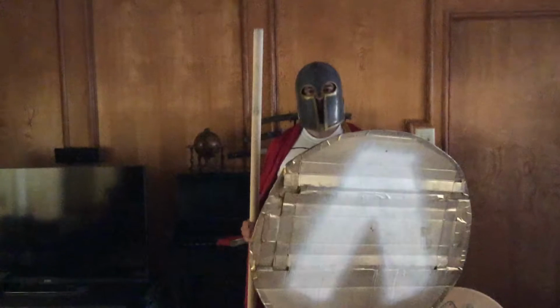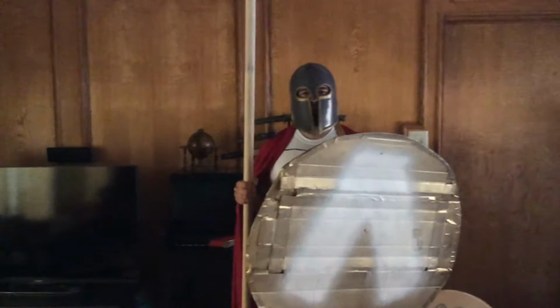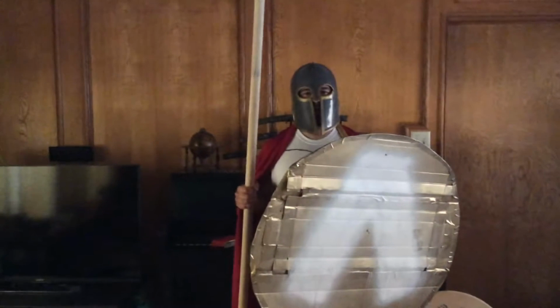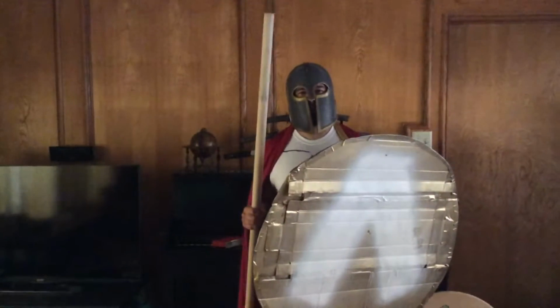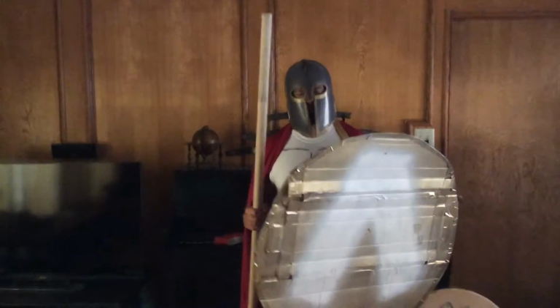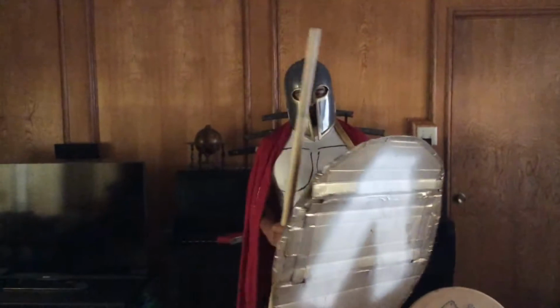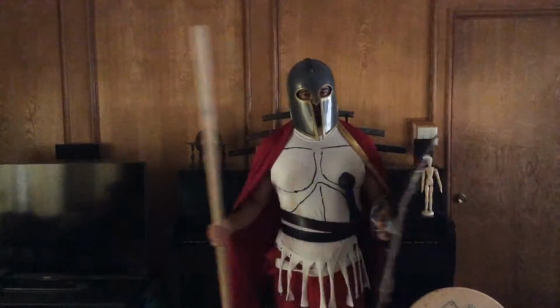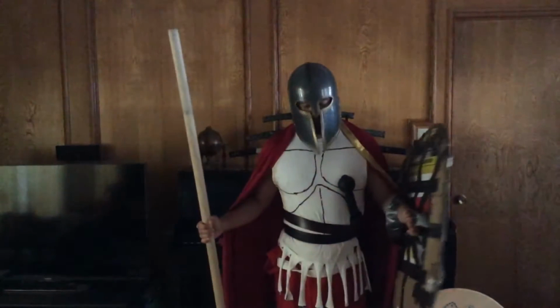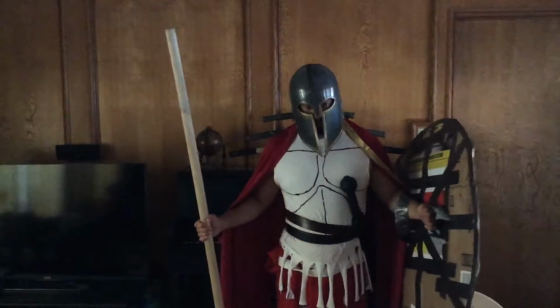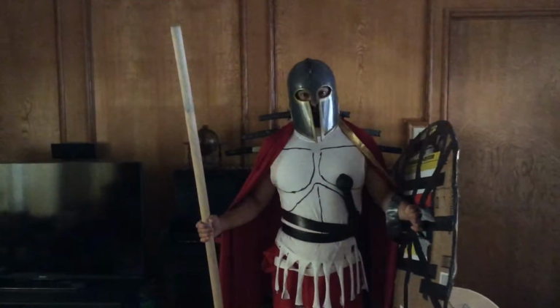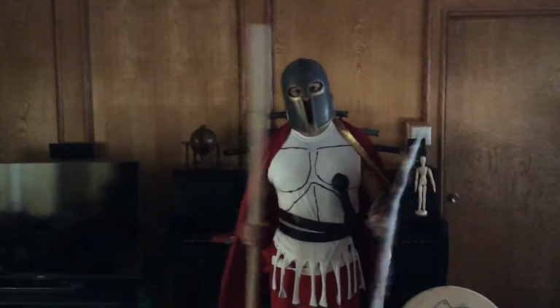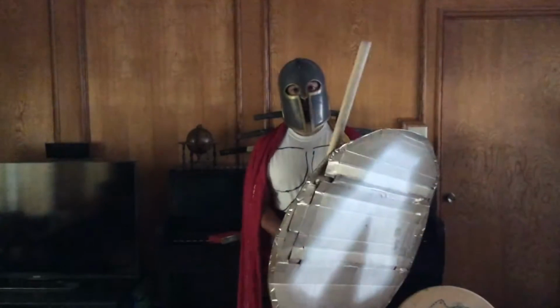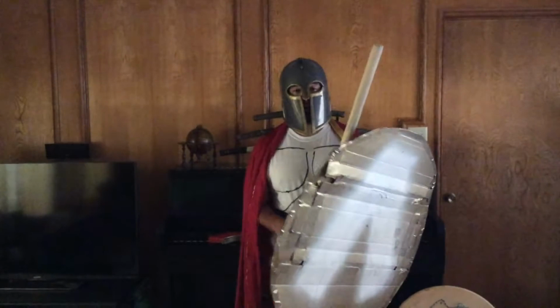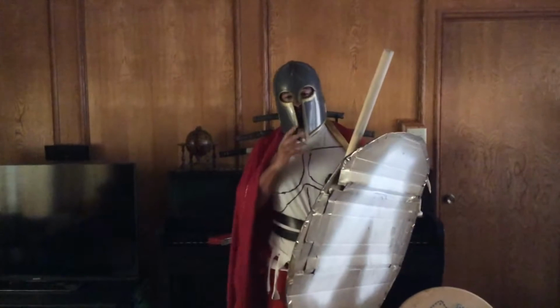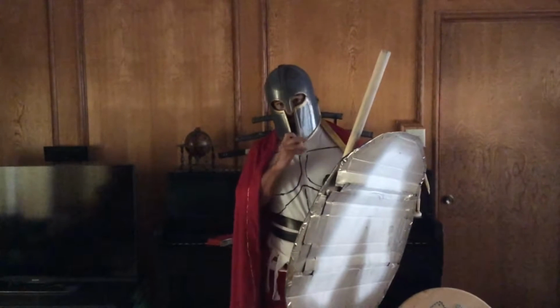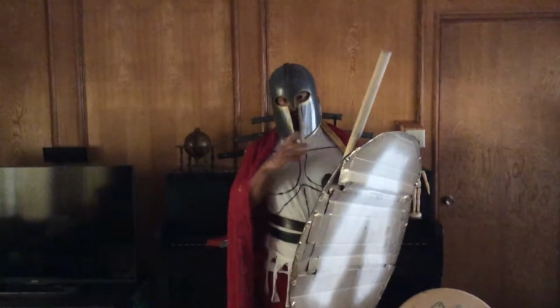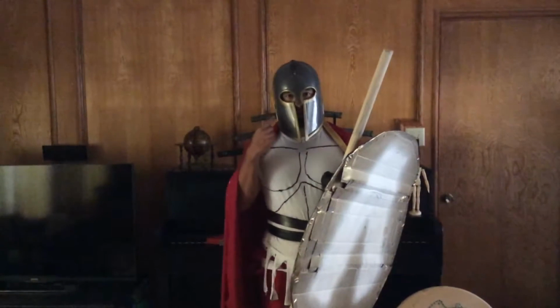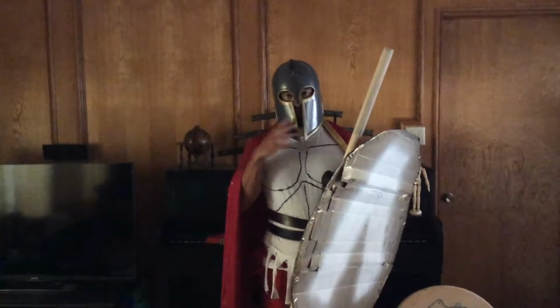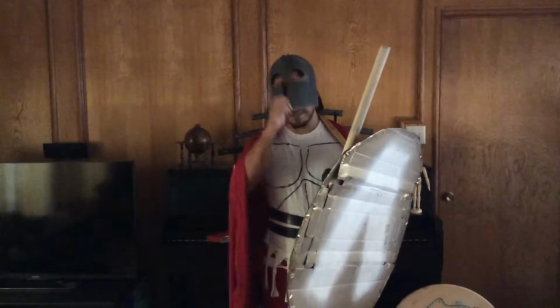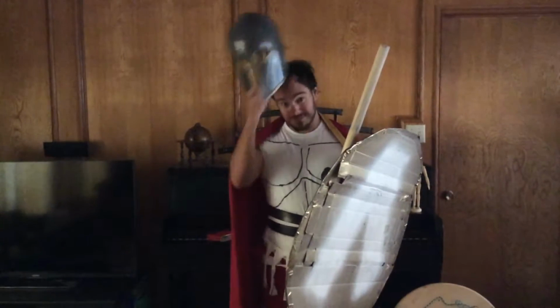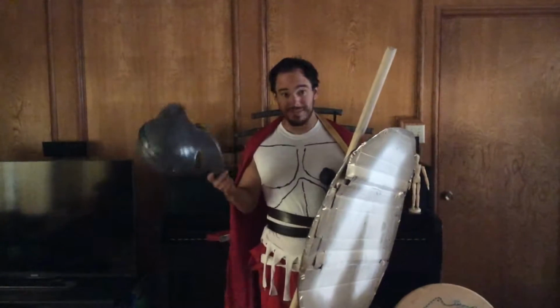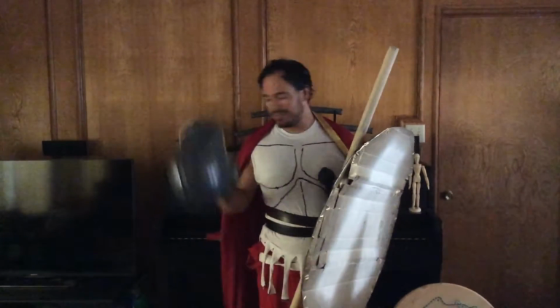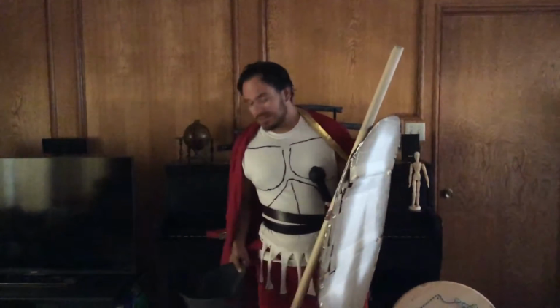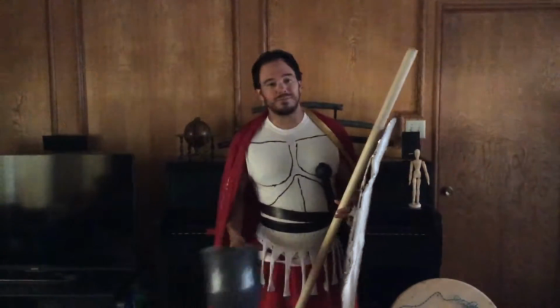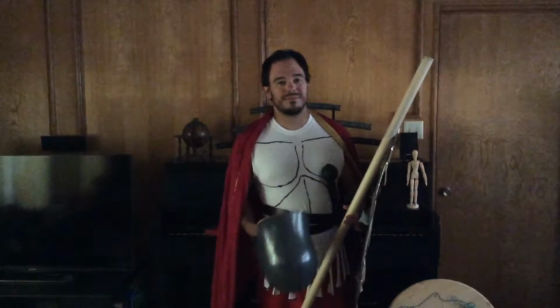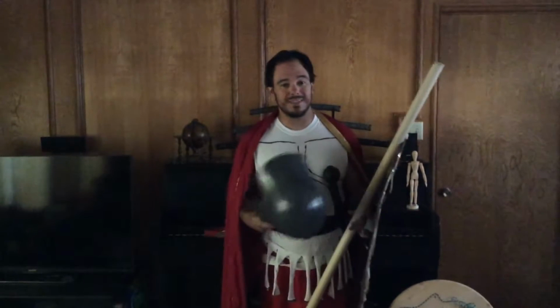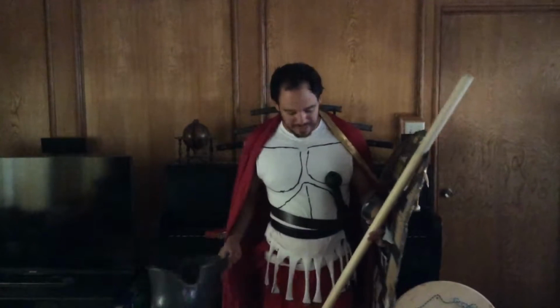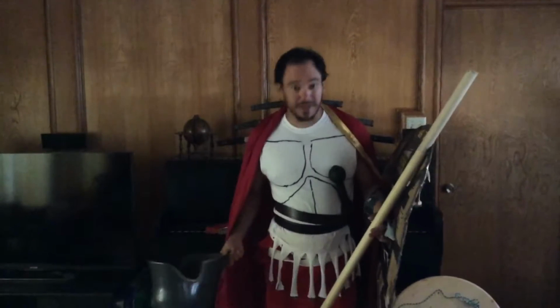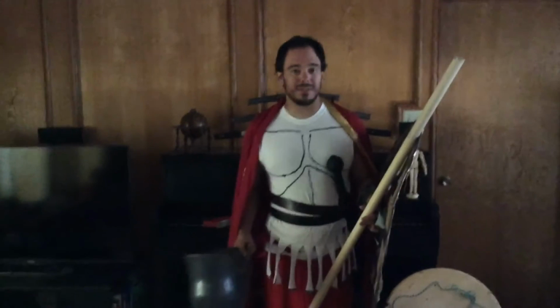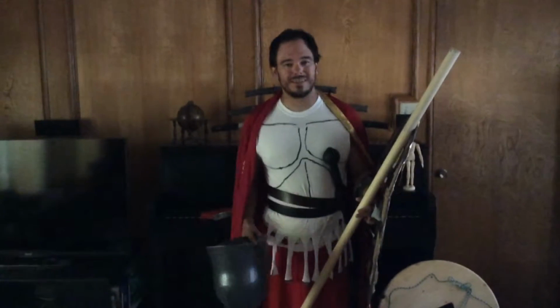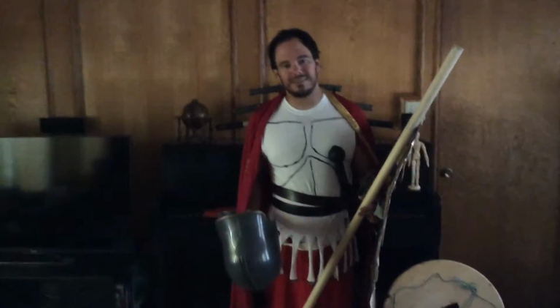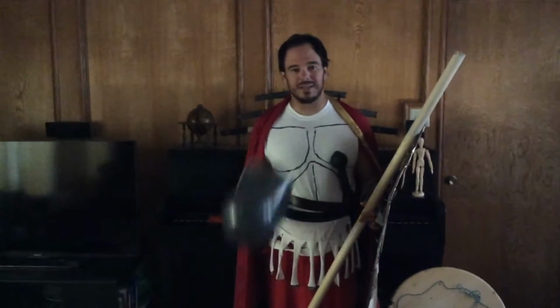Hey, Happy Halloween! I am a Hoplite — a Spartan Hoplite. Is this what a Spartan Hoplite really looked like? Not exactly.